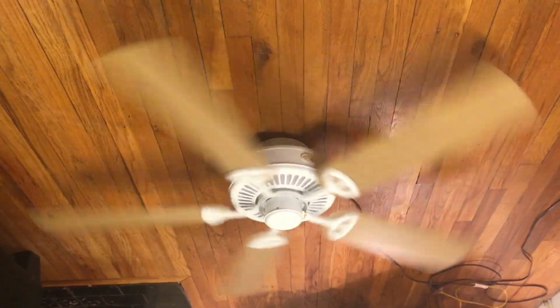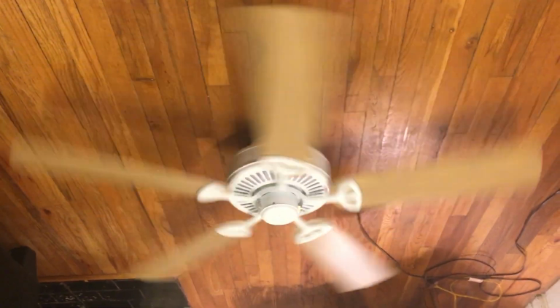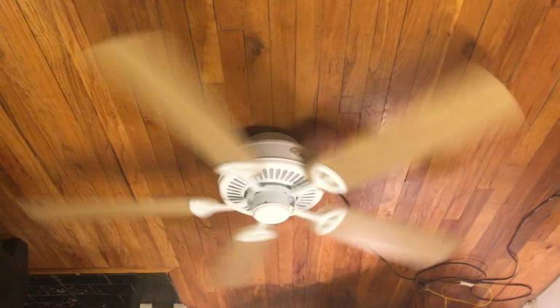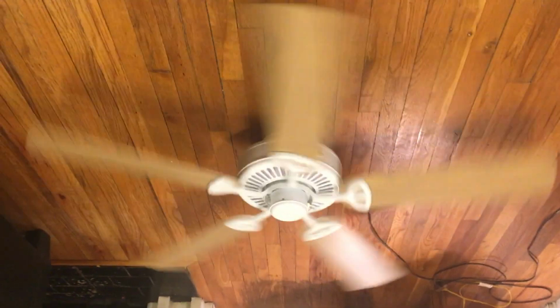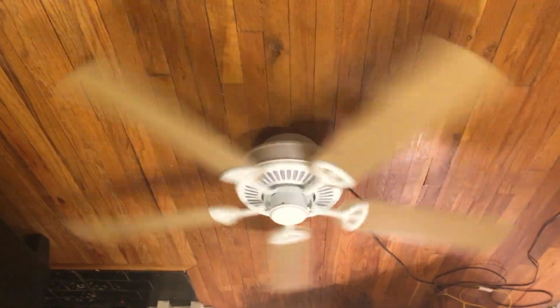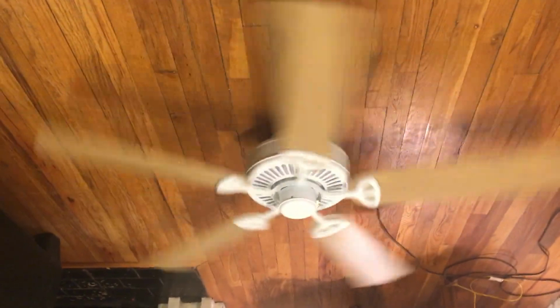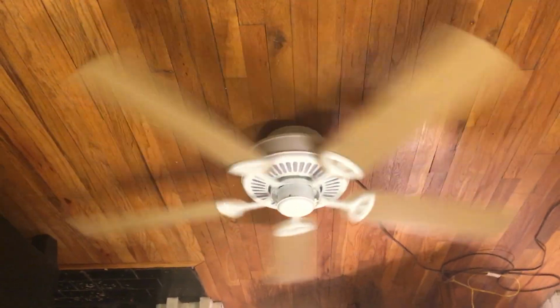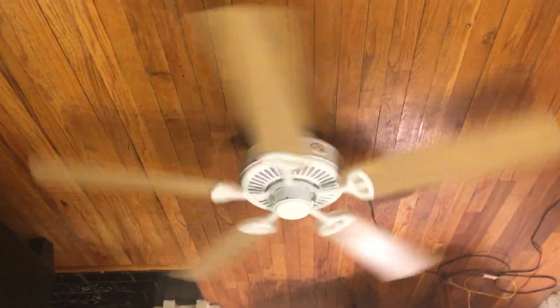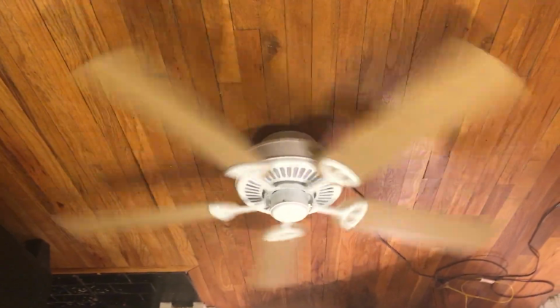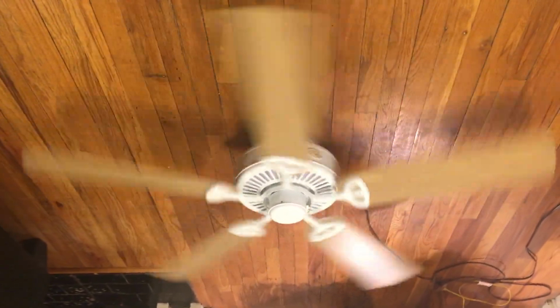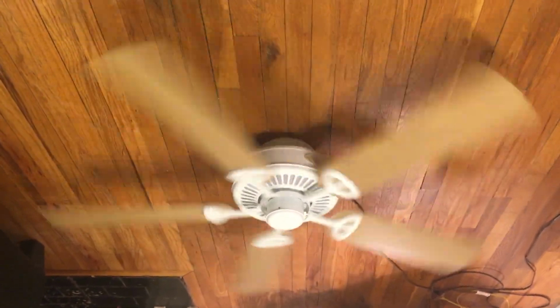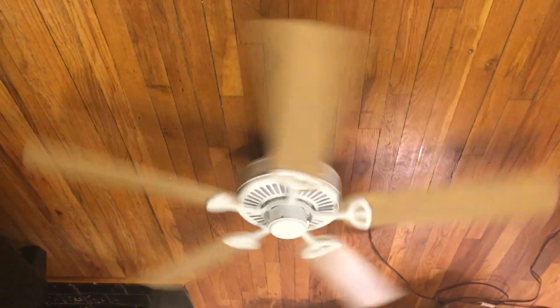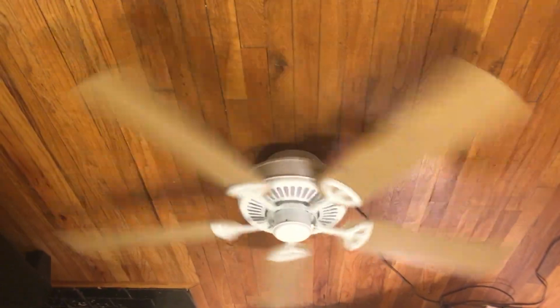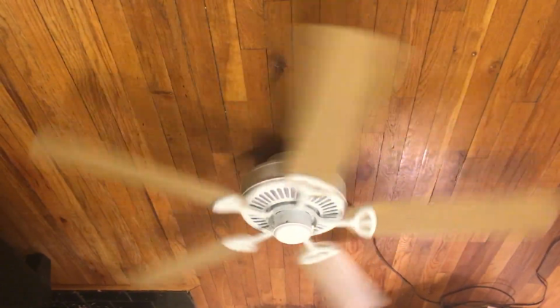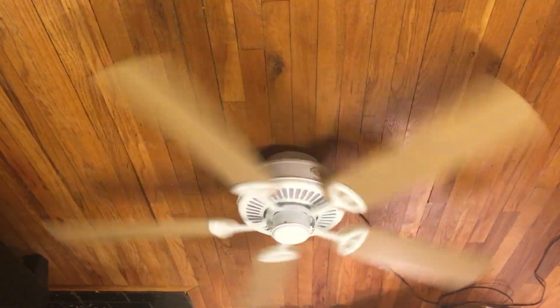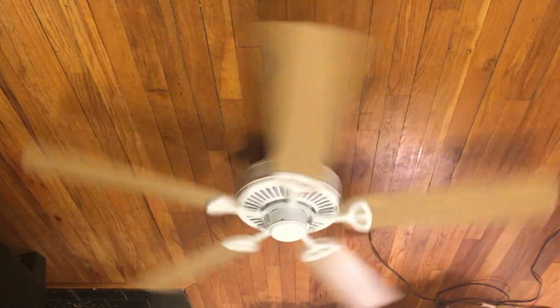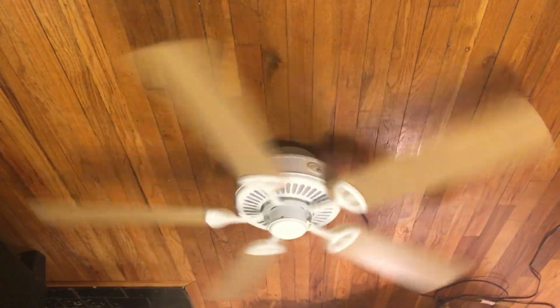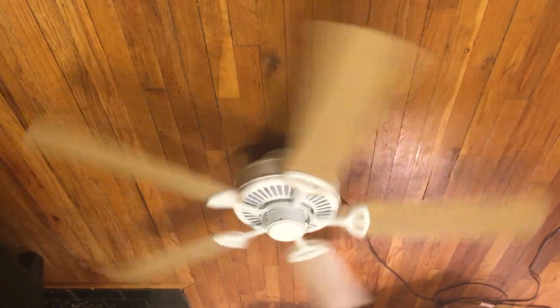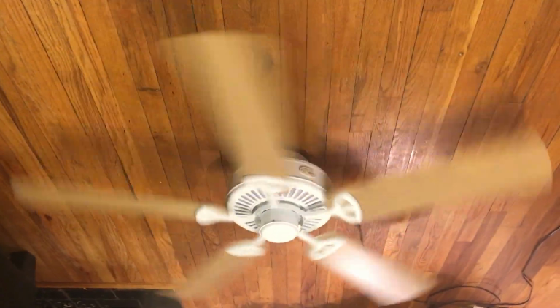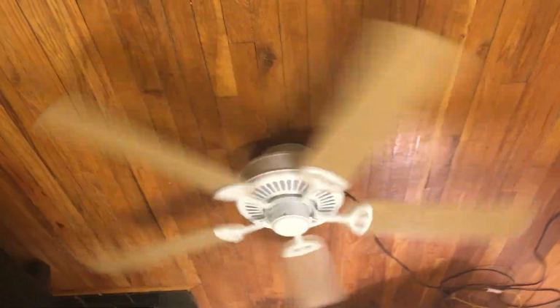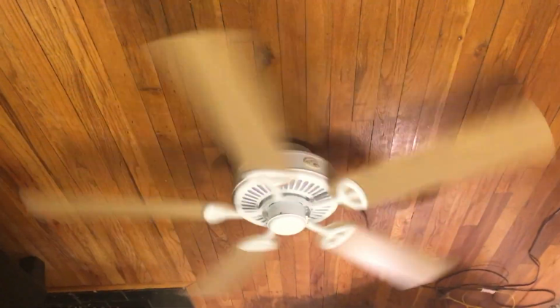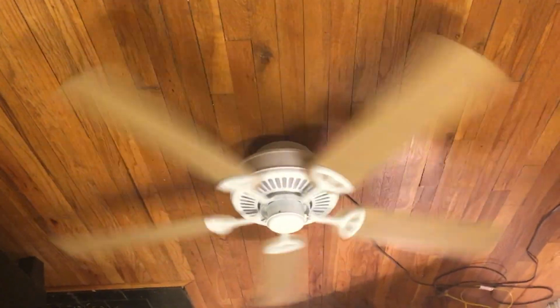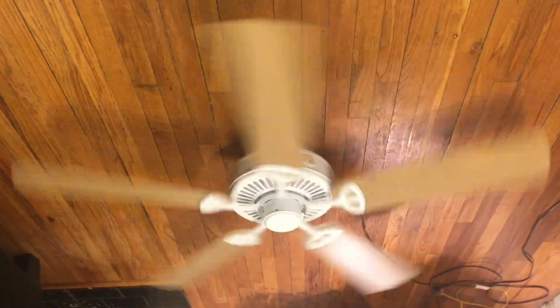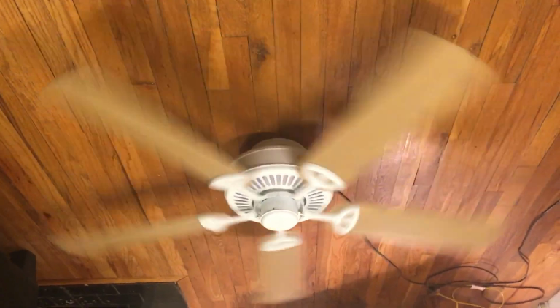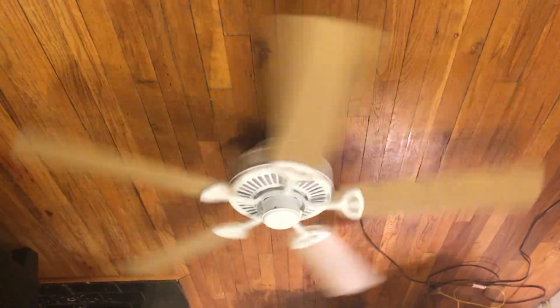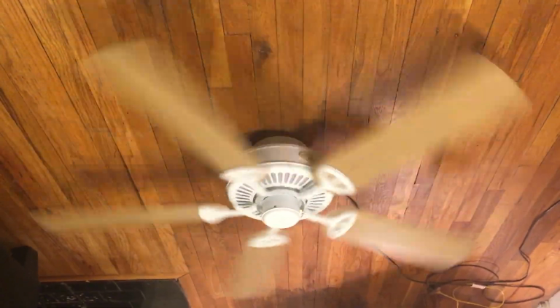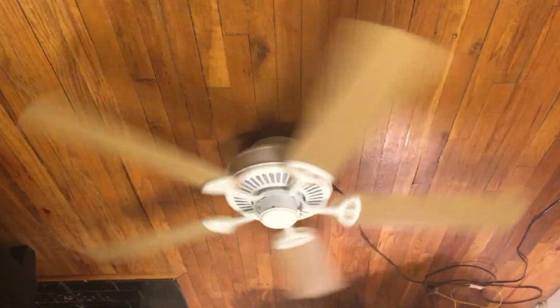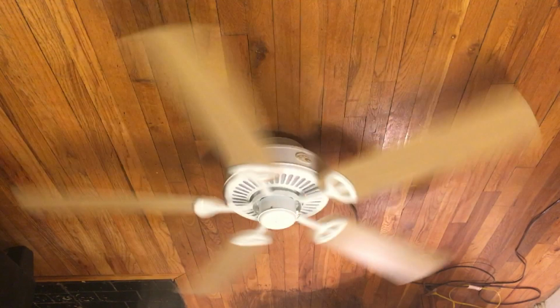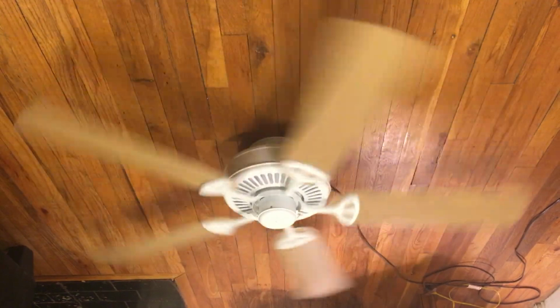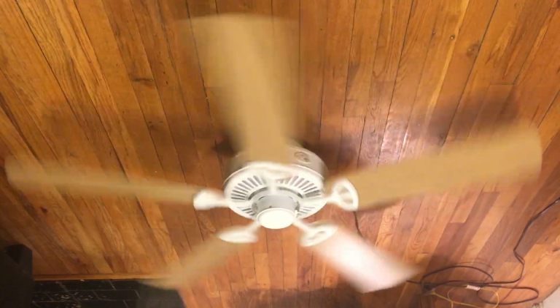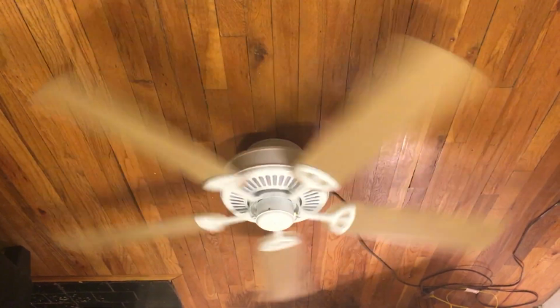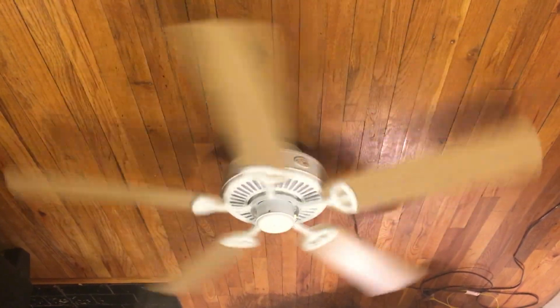I'm going to try to keep this video short — the other one accidentally ended up 27 minutes long. I'm trying to make the video short, but sometimes I just don't realize how long the video is and just focus on the fan to make sure everything's working right.